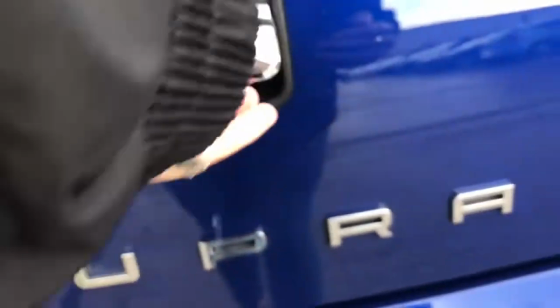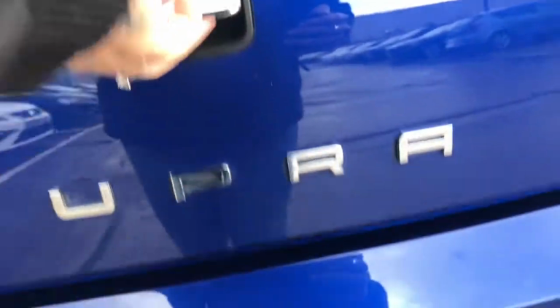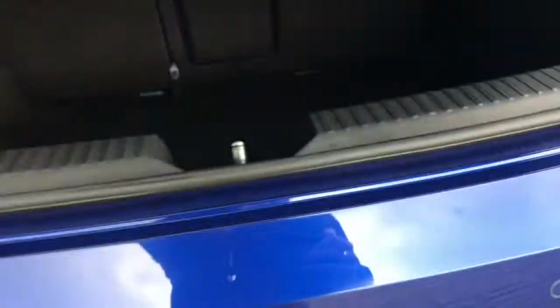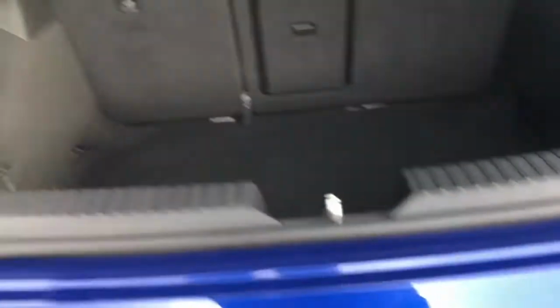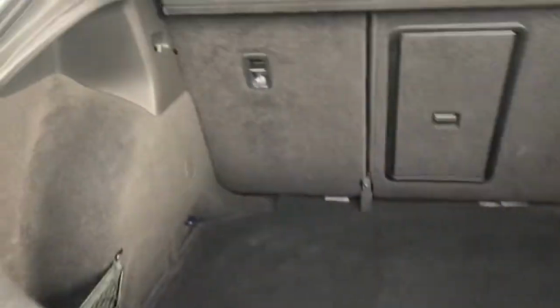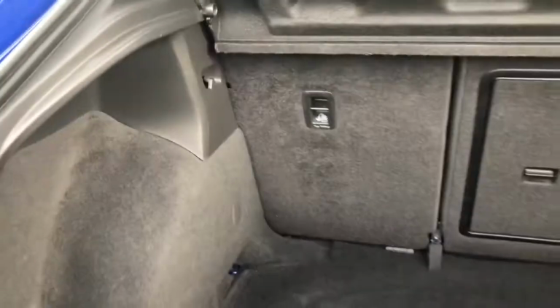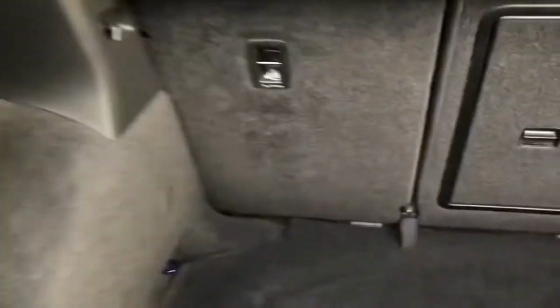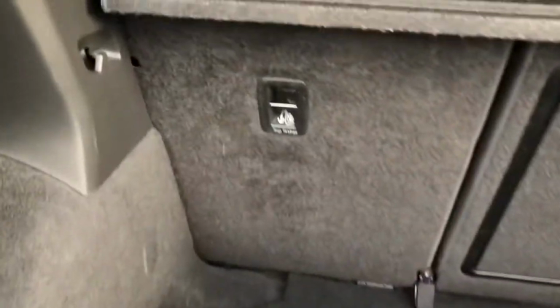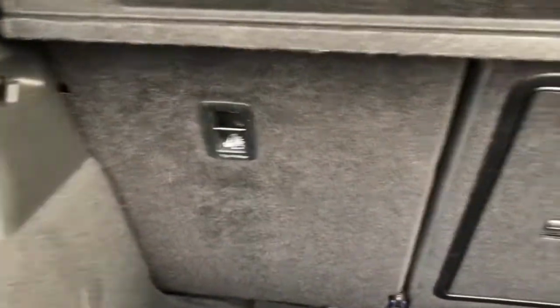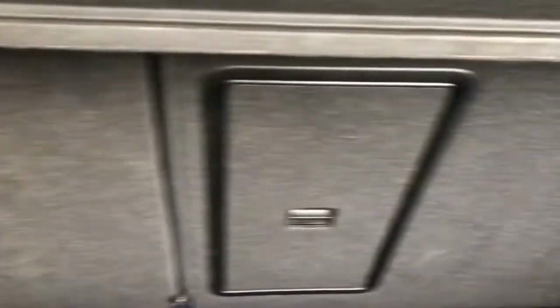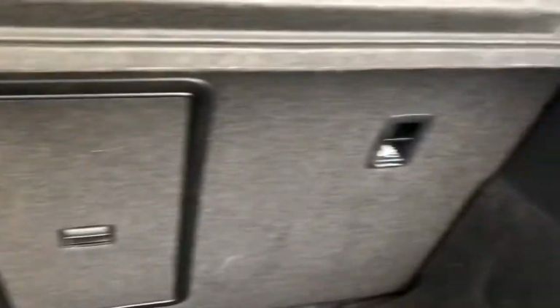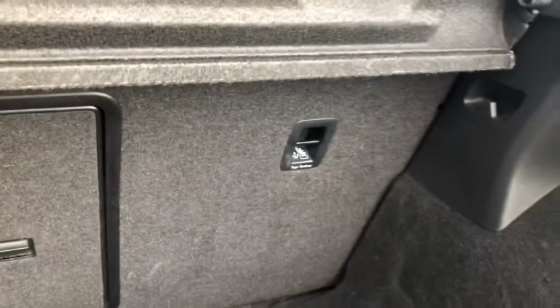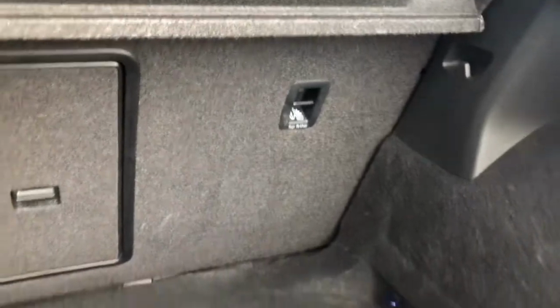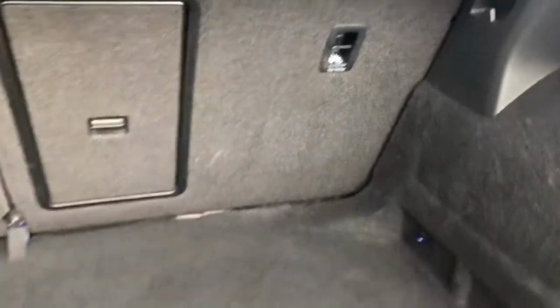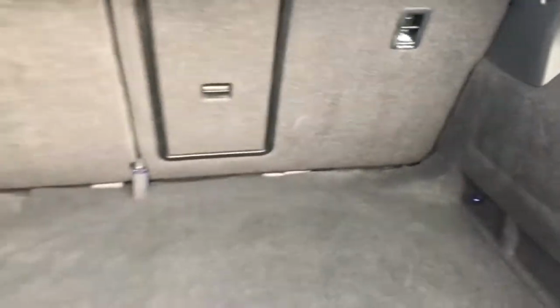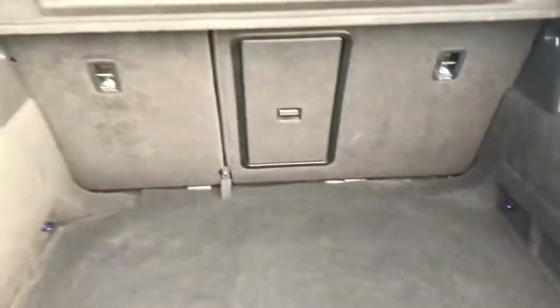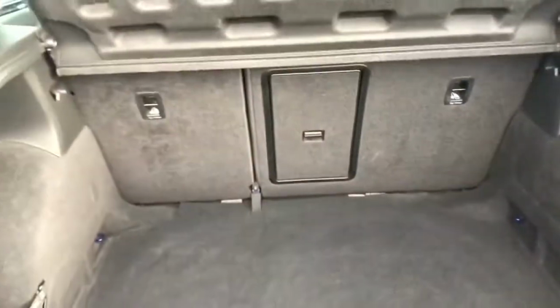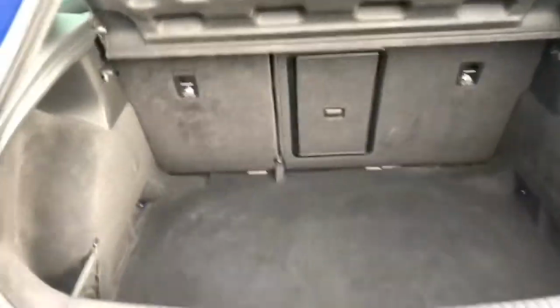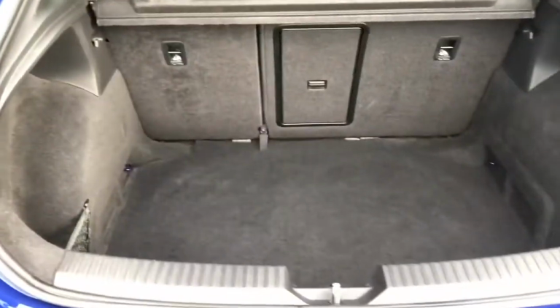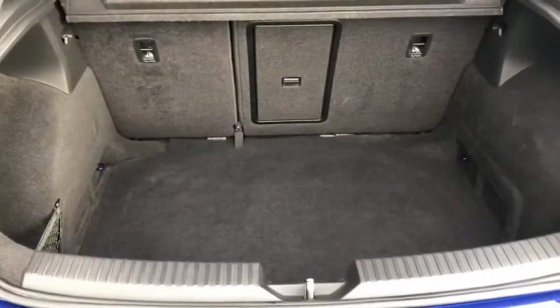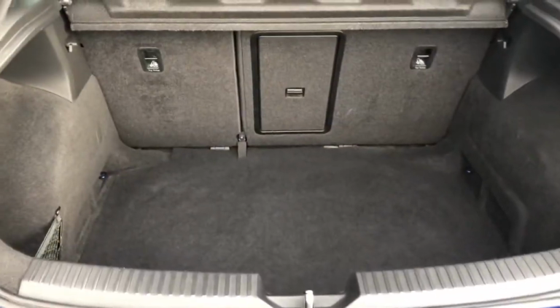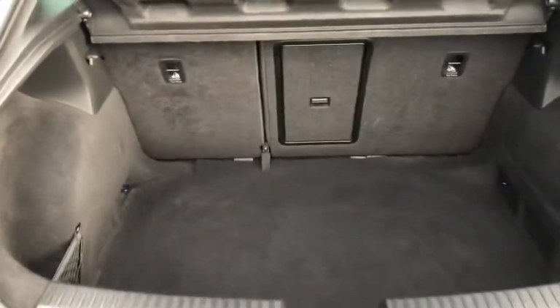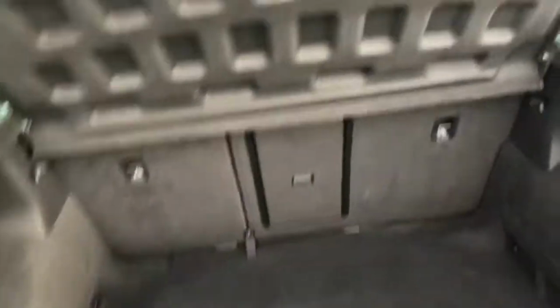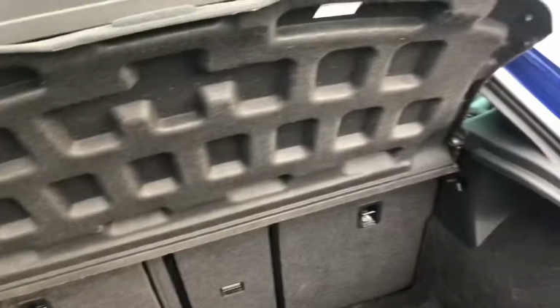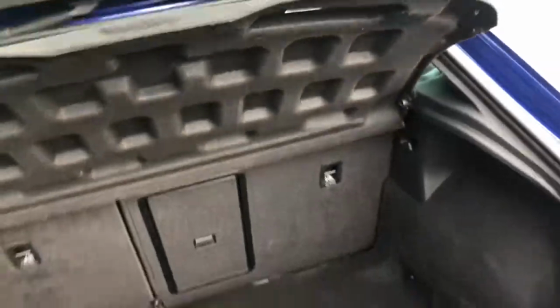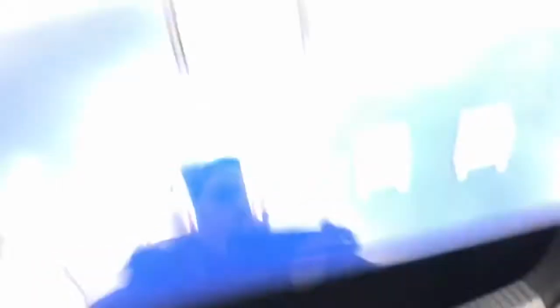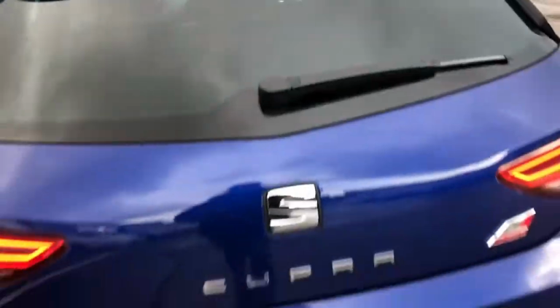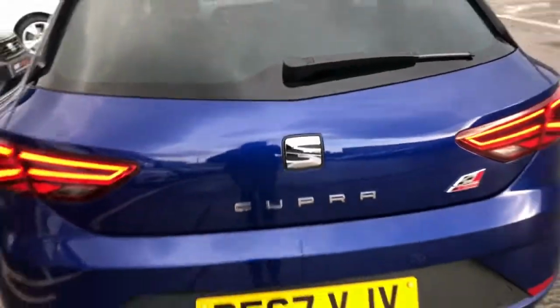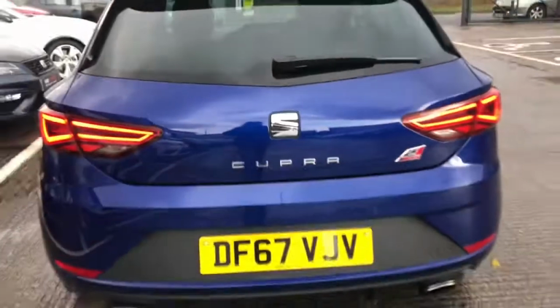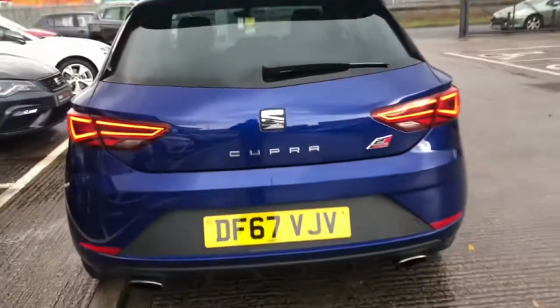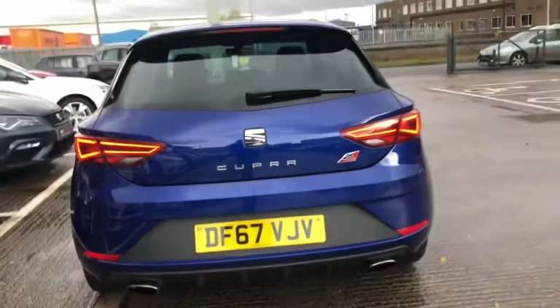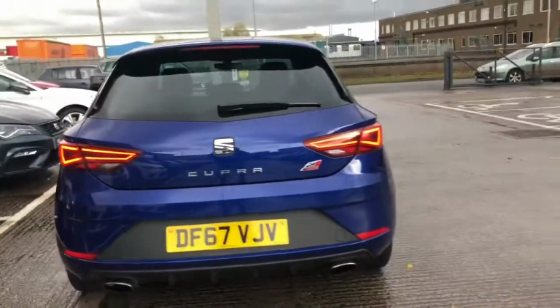As we enter the boot, I'll just show you the boot space here. We've got a nice size boot with the black and grey carpet finish inside, with hooks on the interior just to secure any loose items you may have whilst driving.